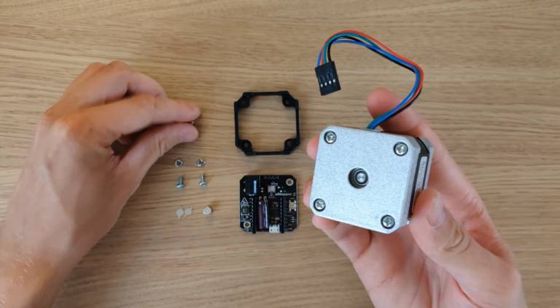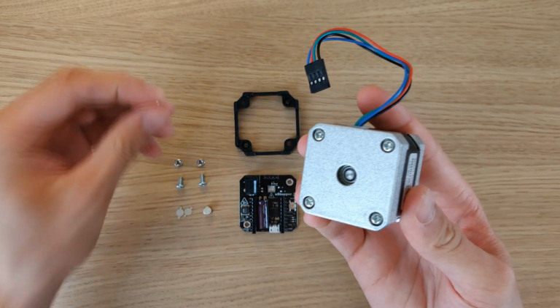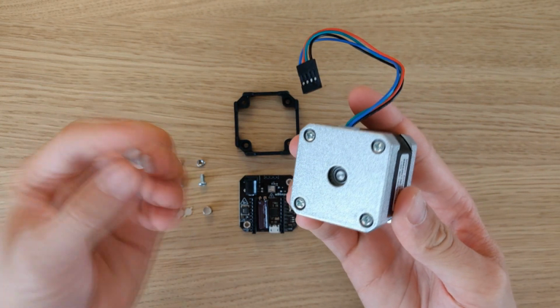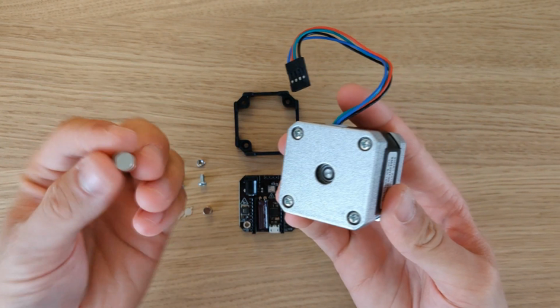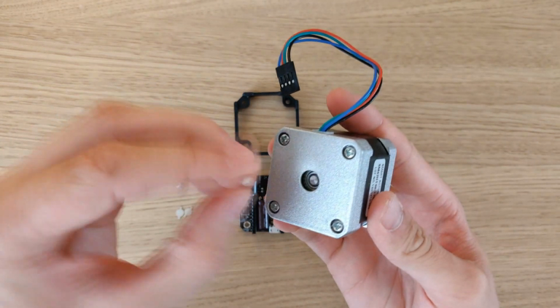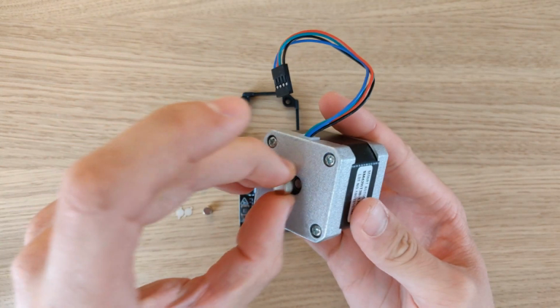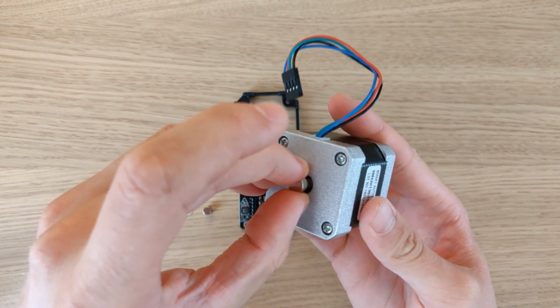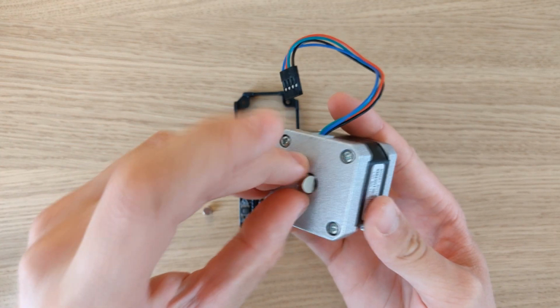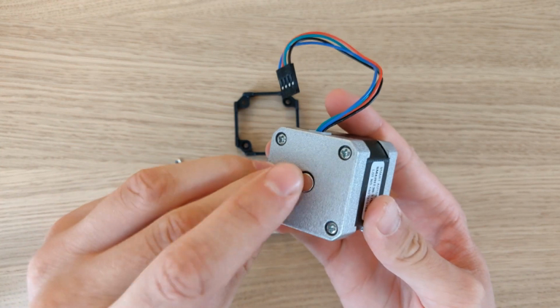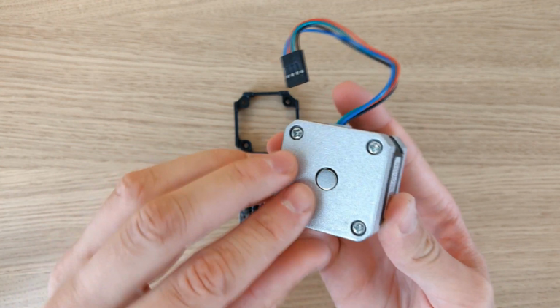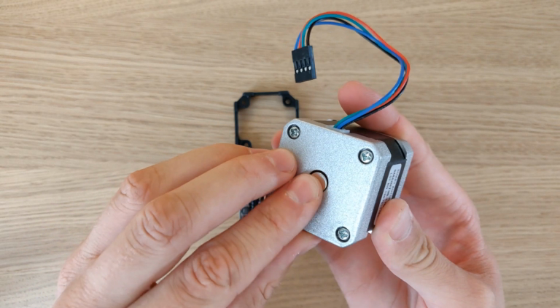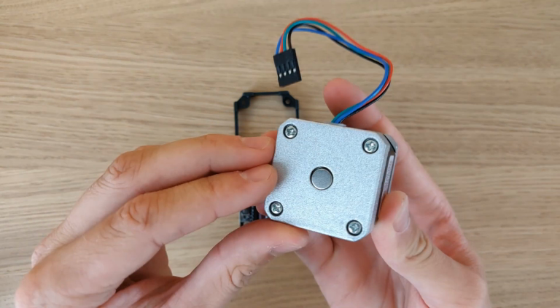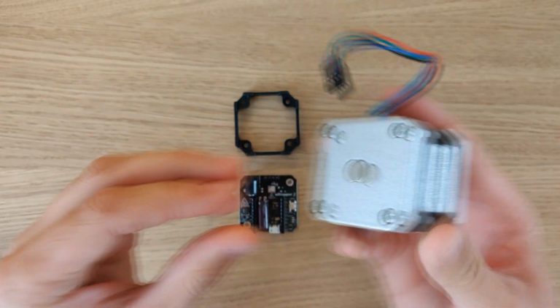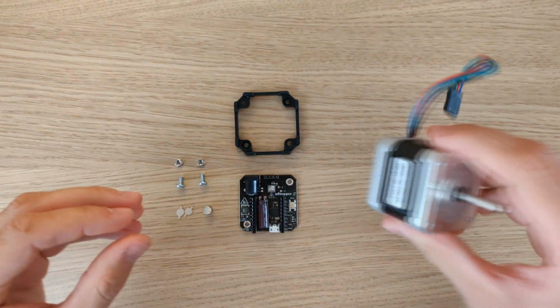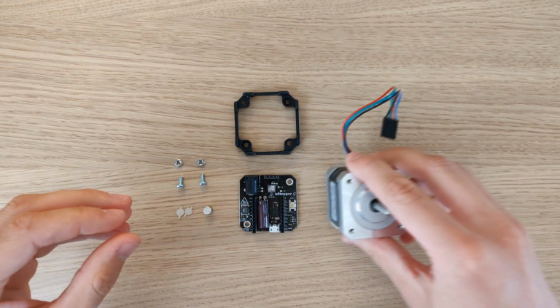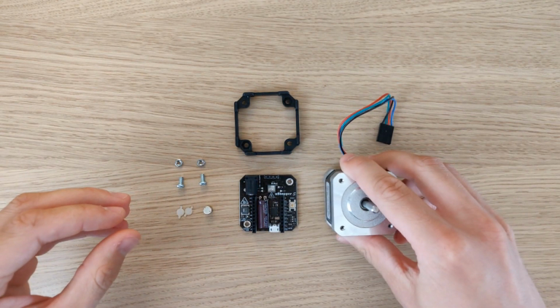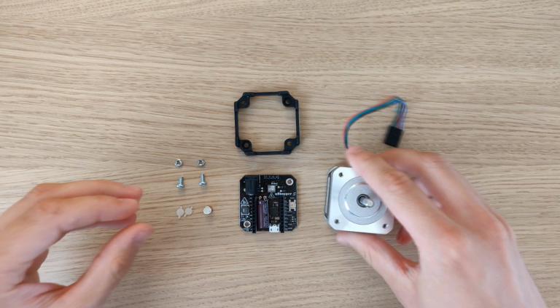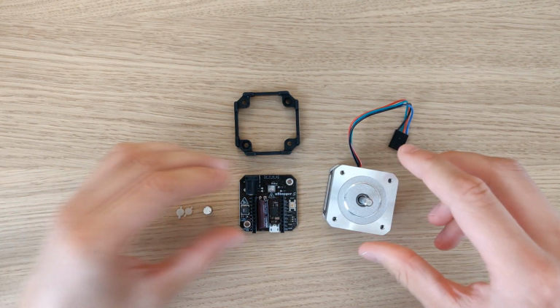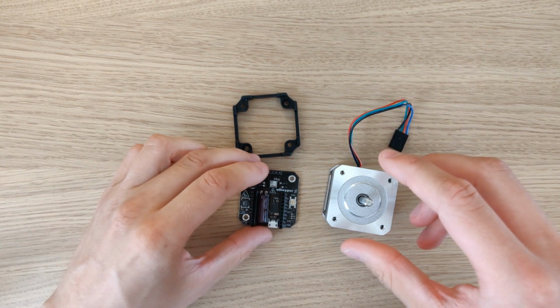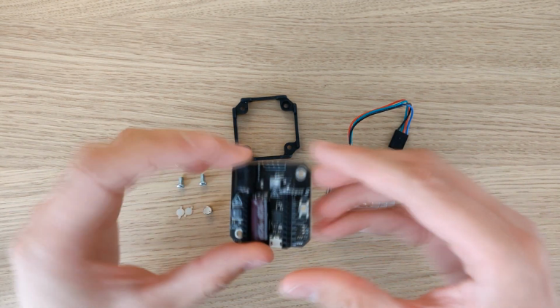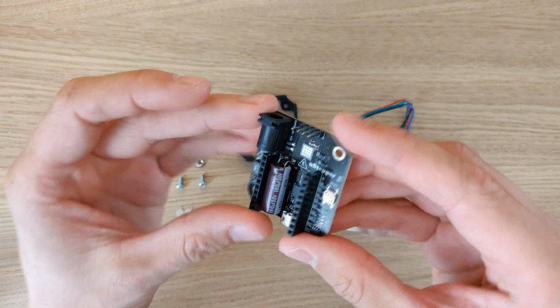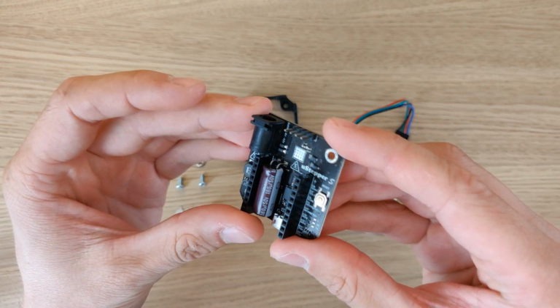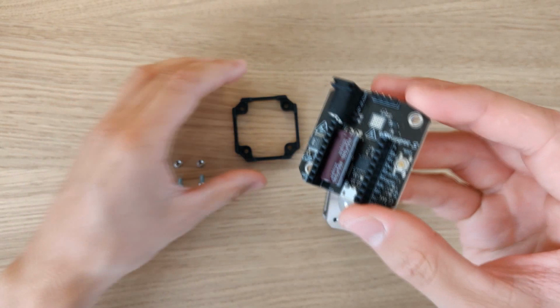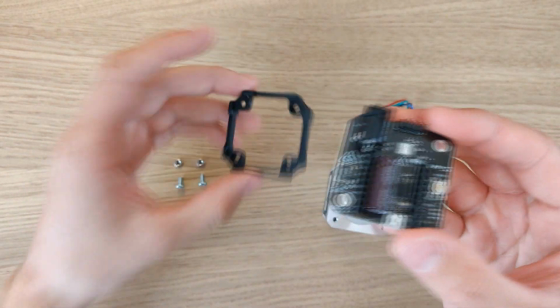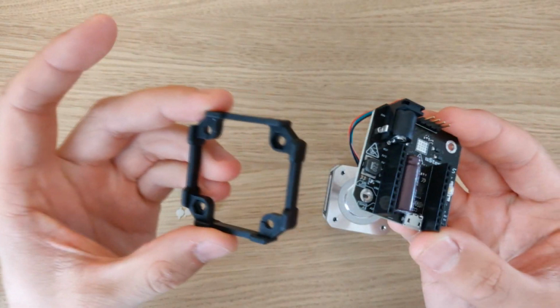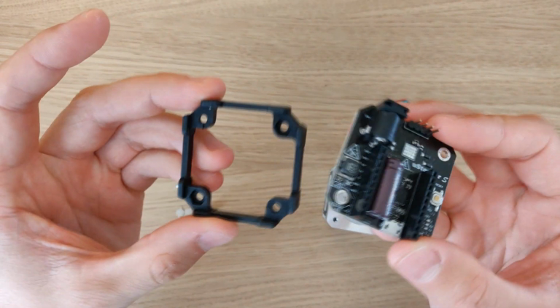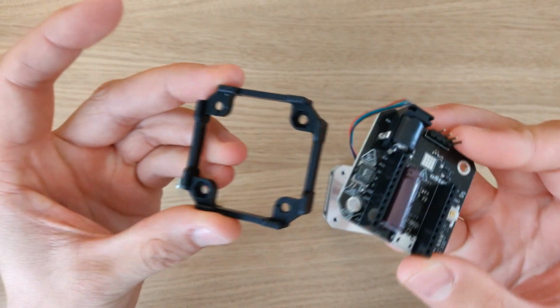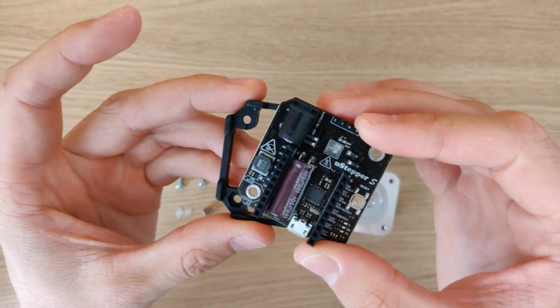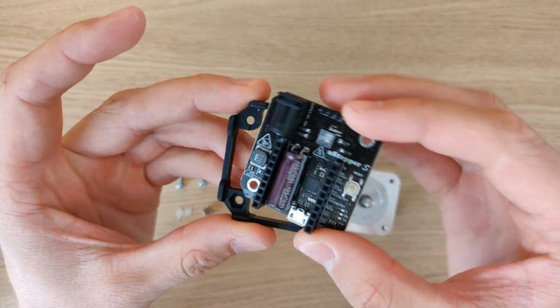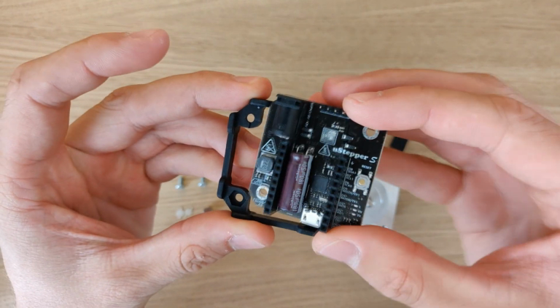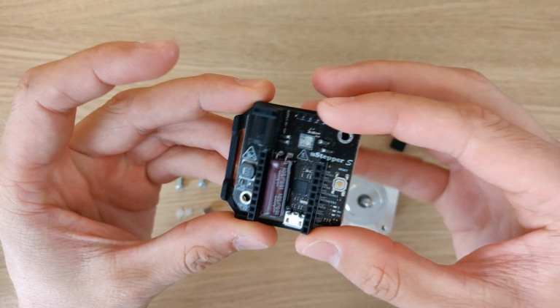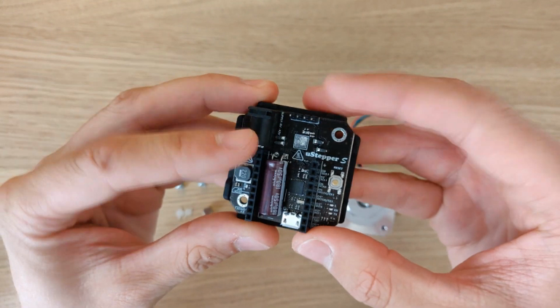Firstly you will need to insert the encoder magnet. It should be placed straight in the center. Afterwards, place the U-stepper on top of the mounting bracket.